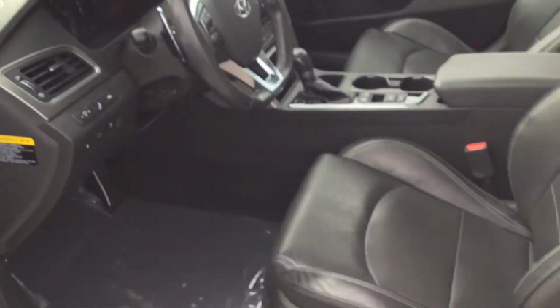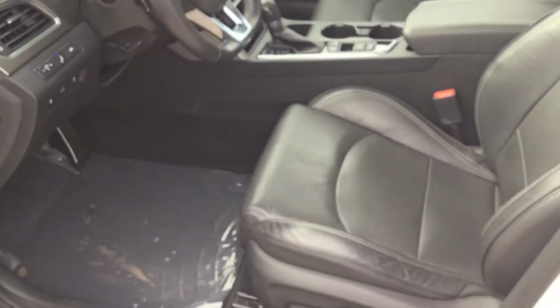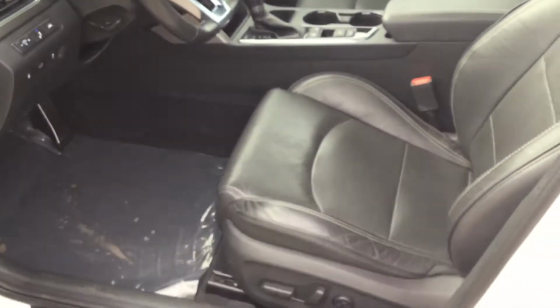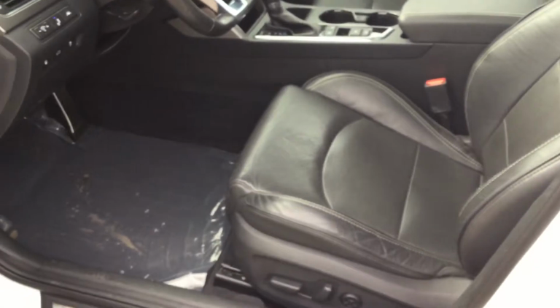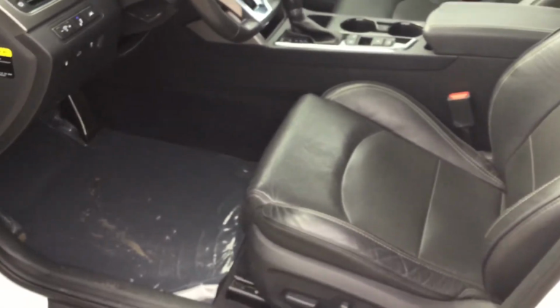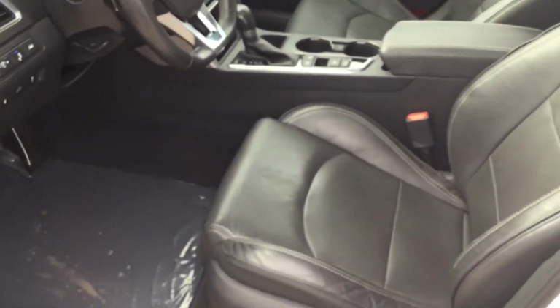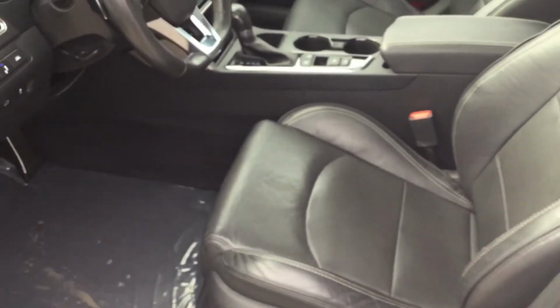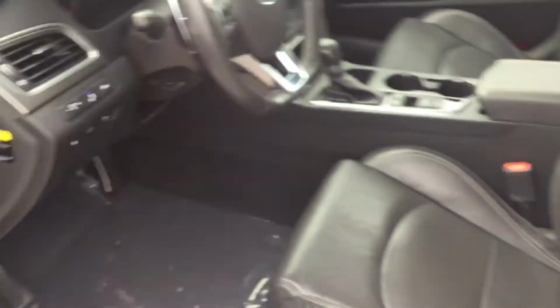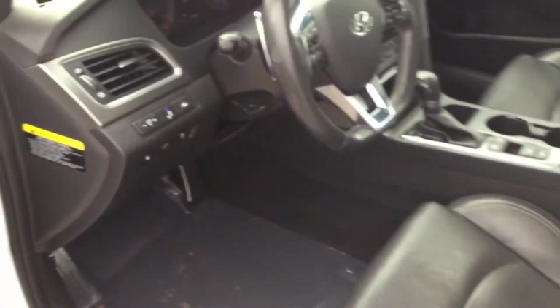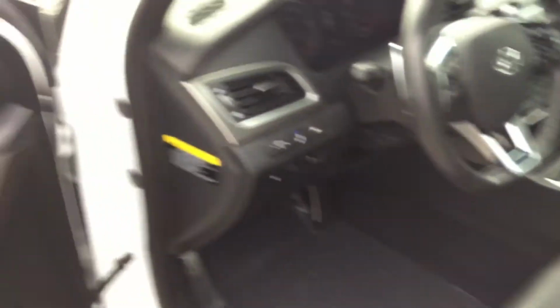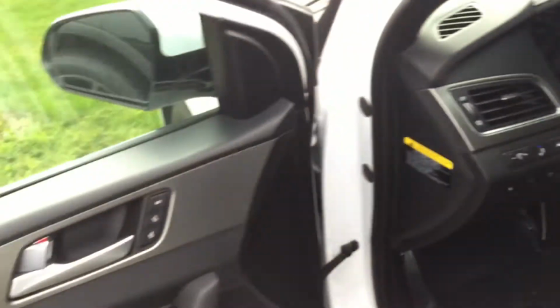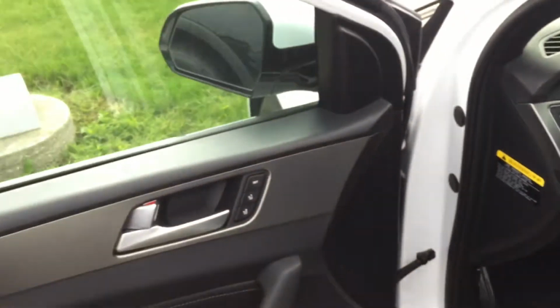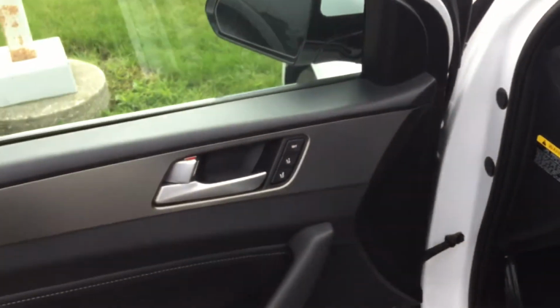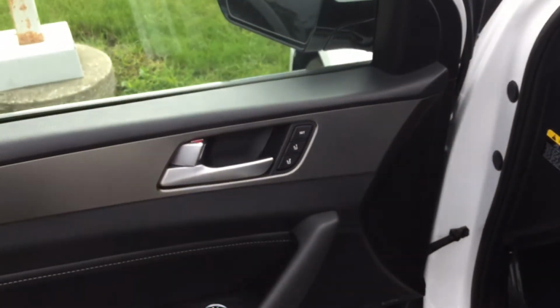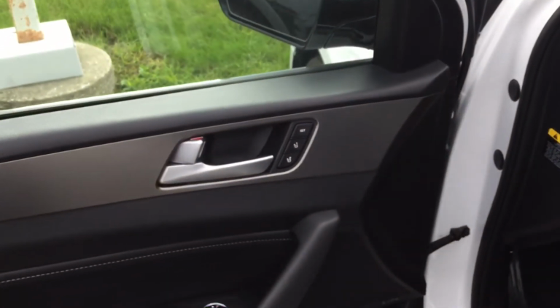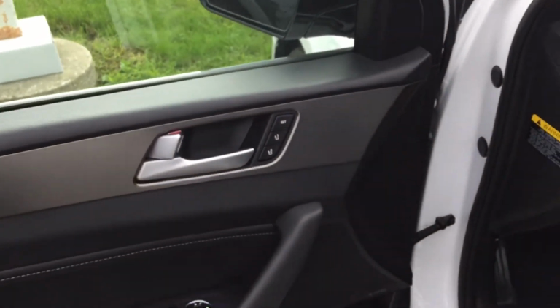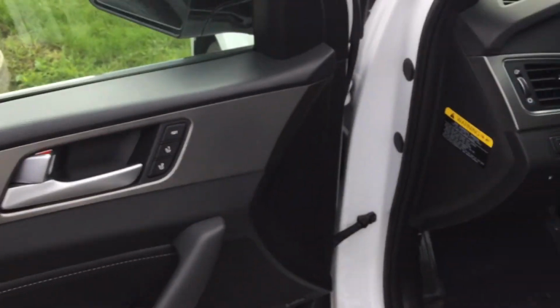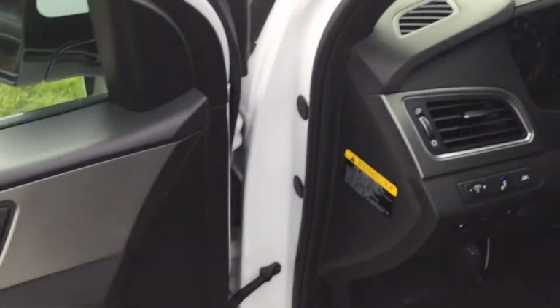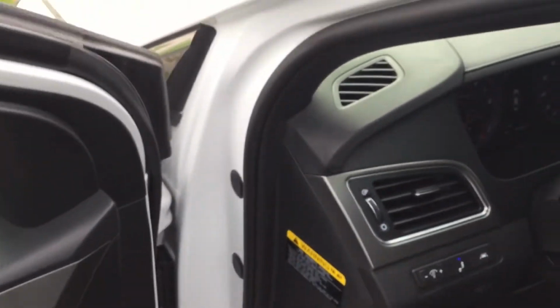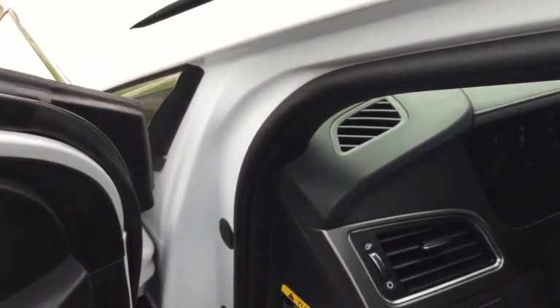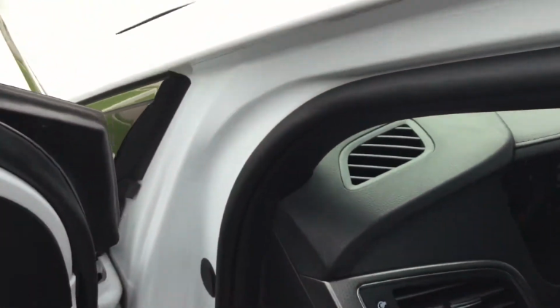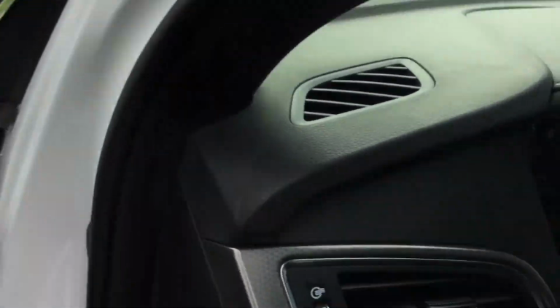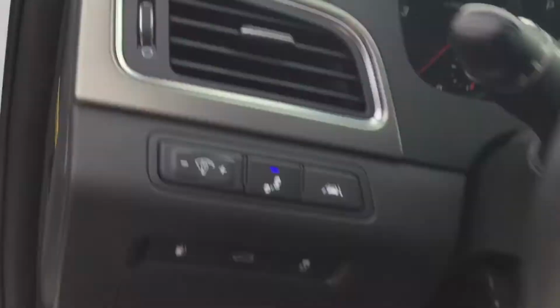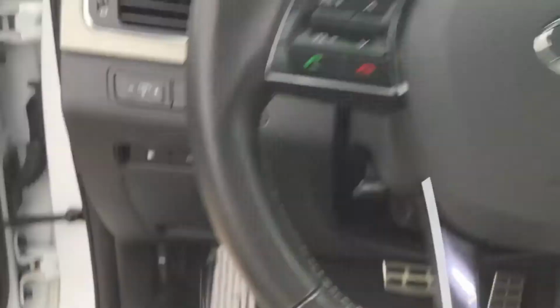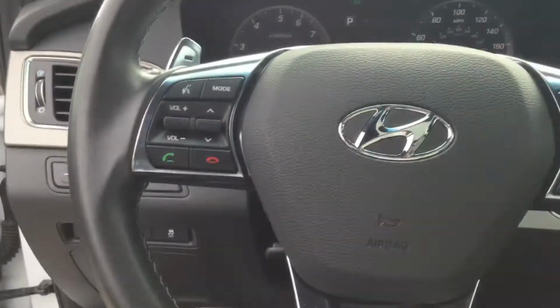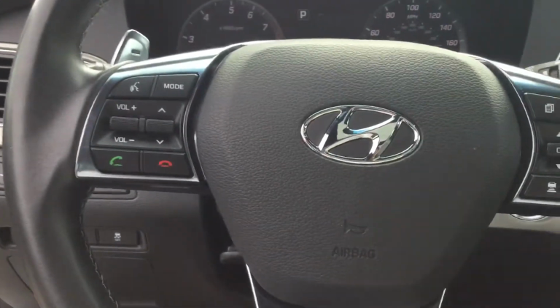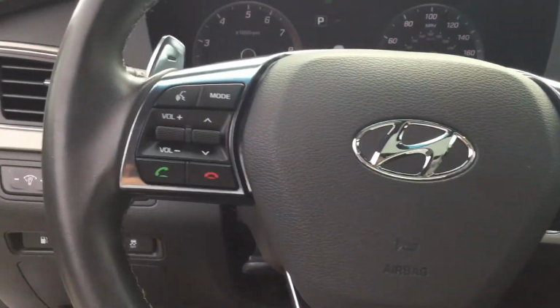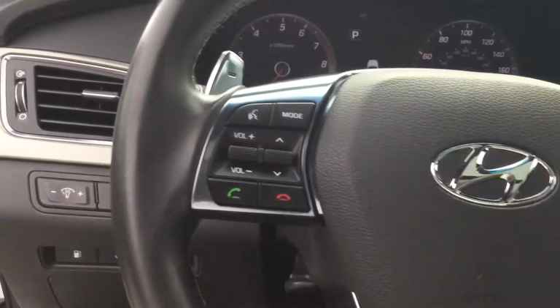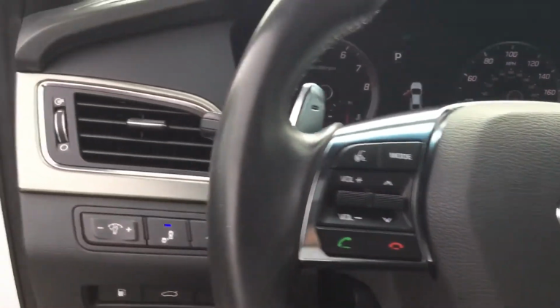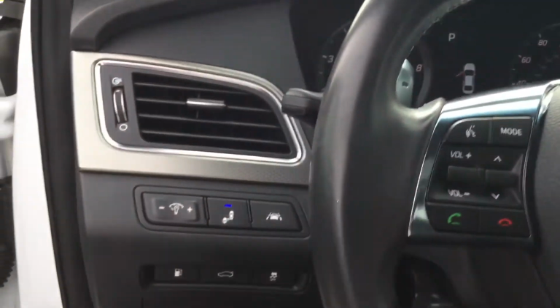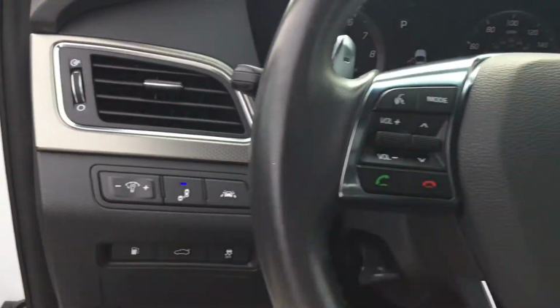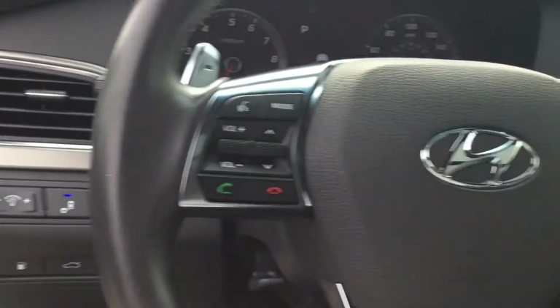It has leather power driver and passenger seats. It has memory seating. And like I said, it has all your safety features.